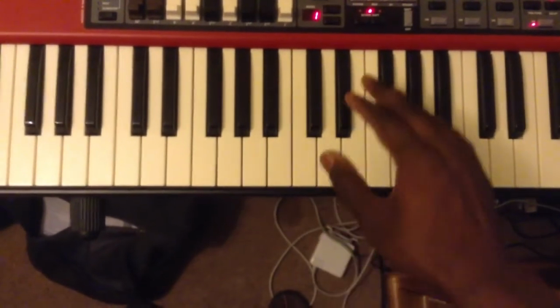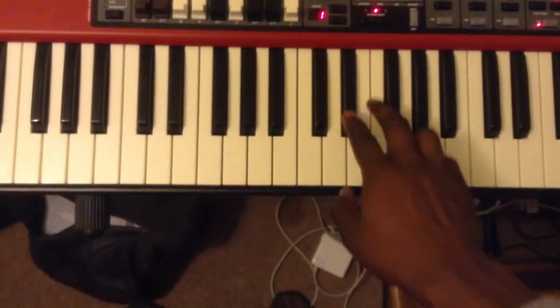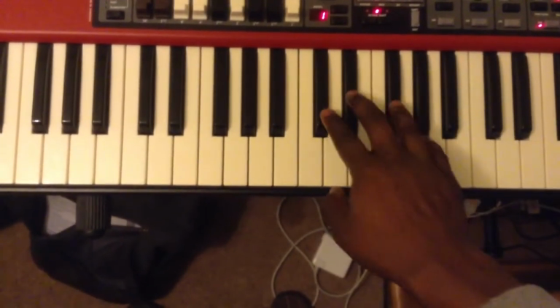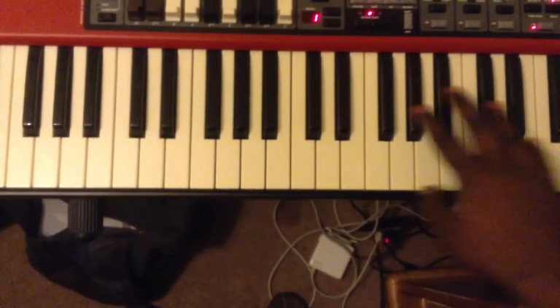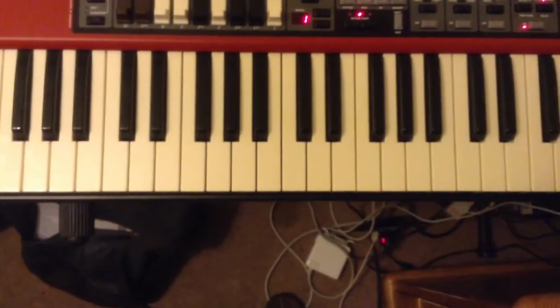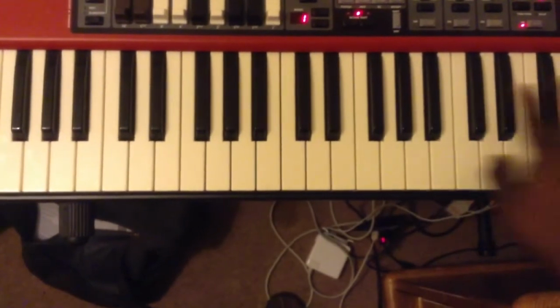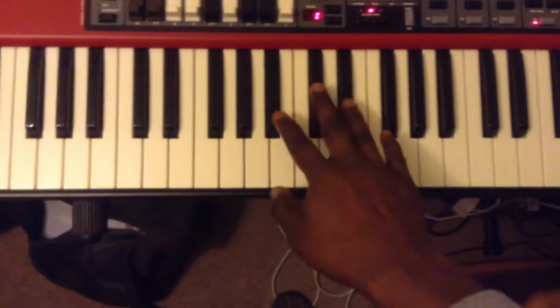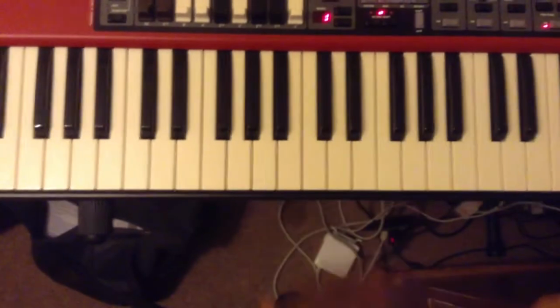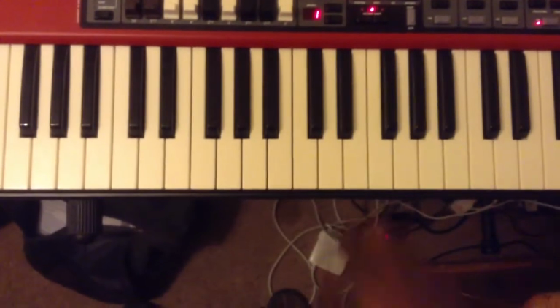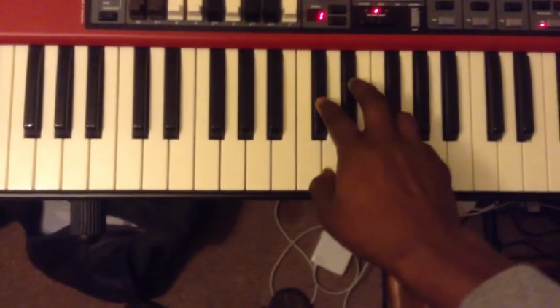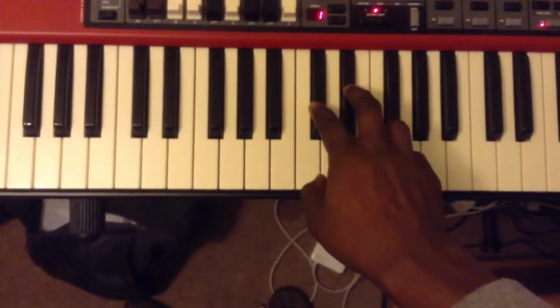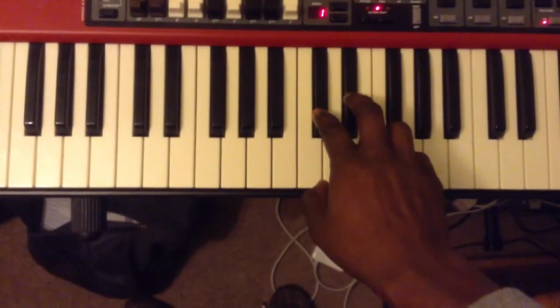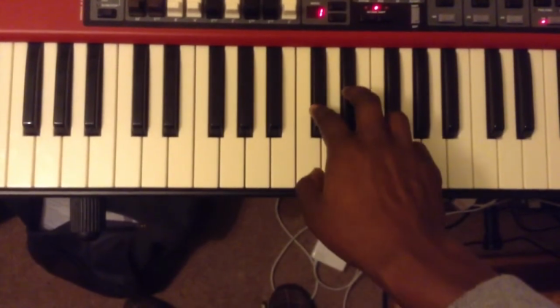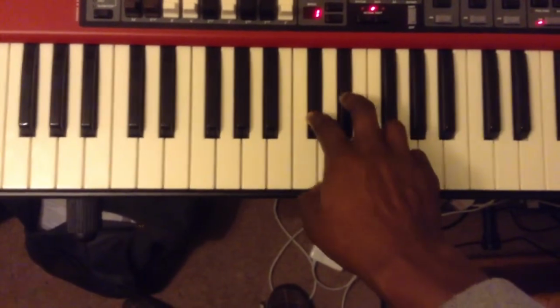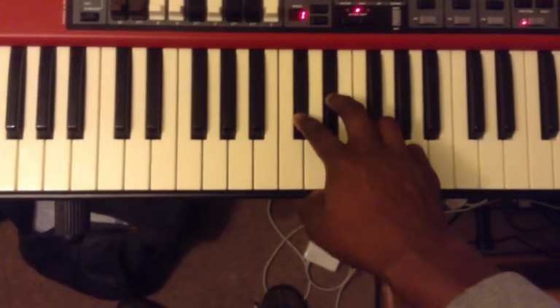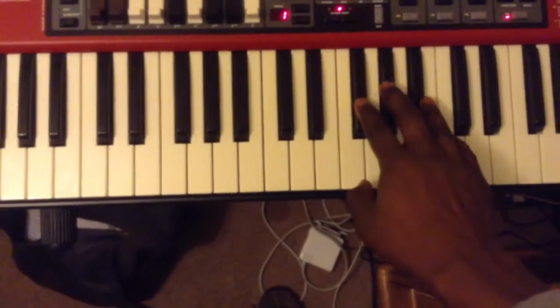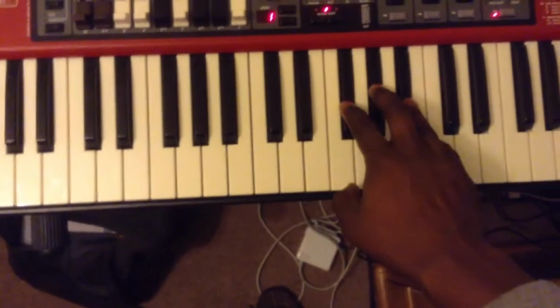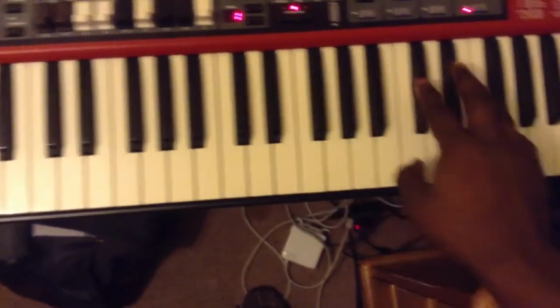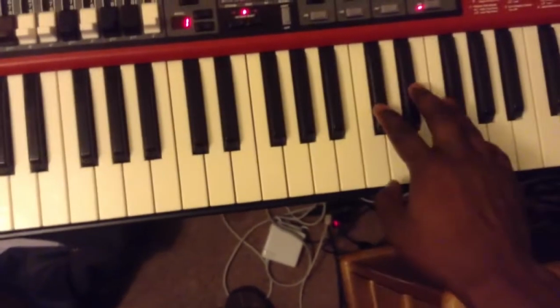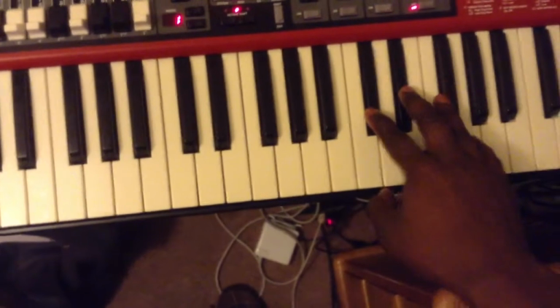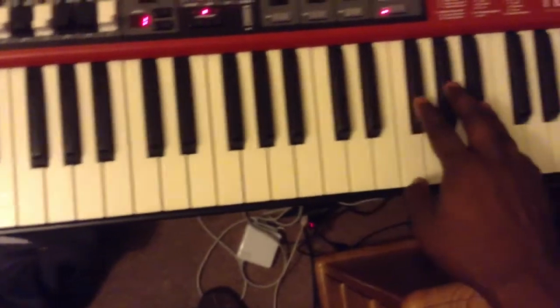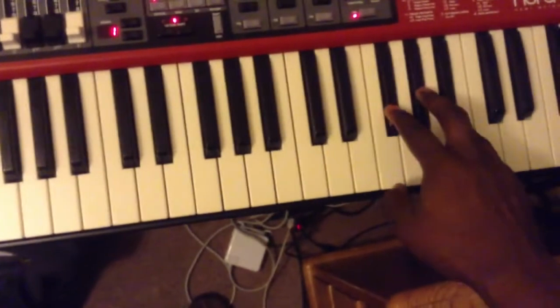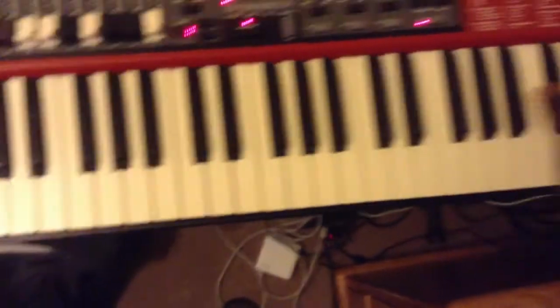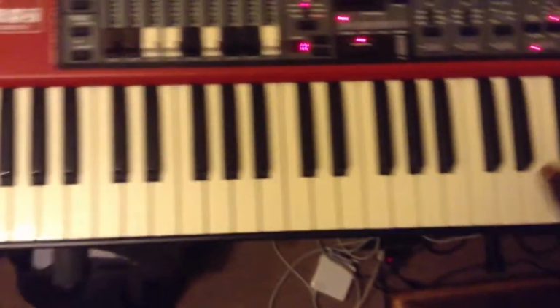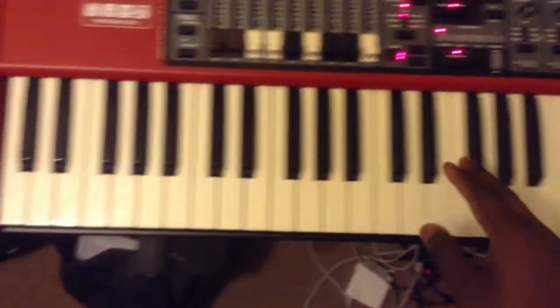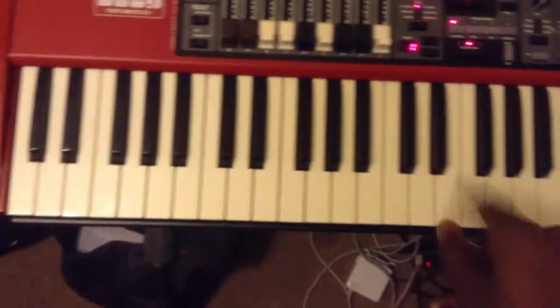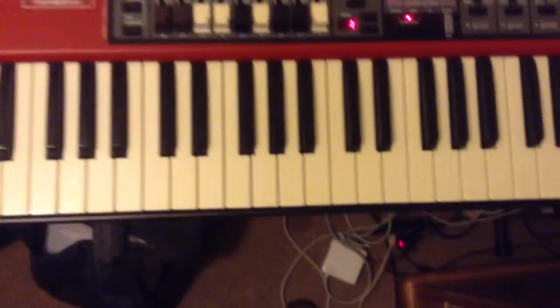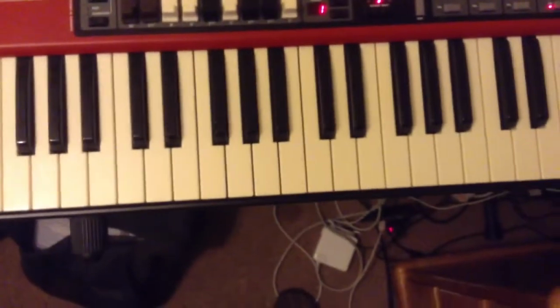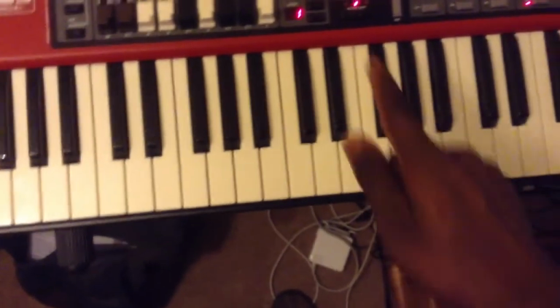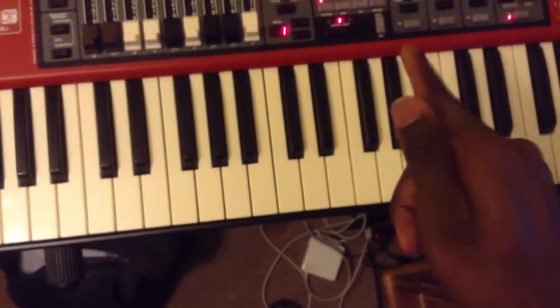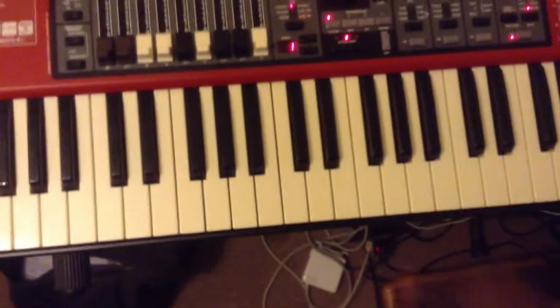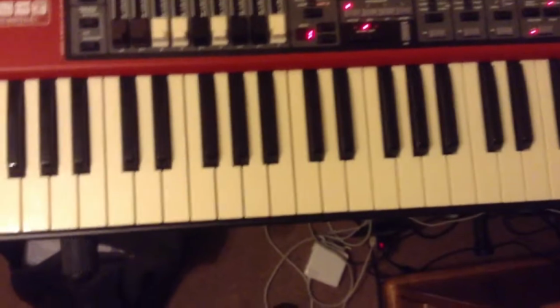Also, there are five black keys on the piano. They go in groups of two, then three, then two, then three, etc., as you can see. The black keys are very important in this song.